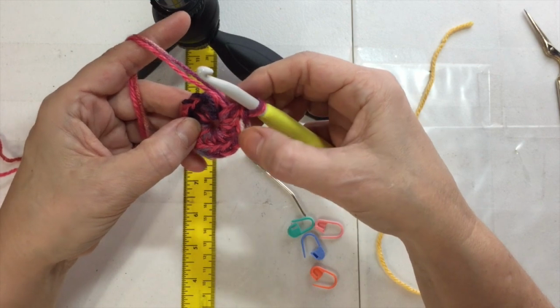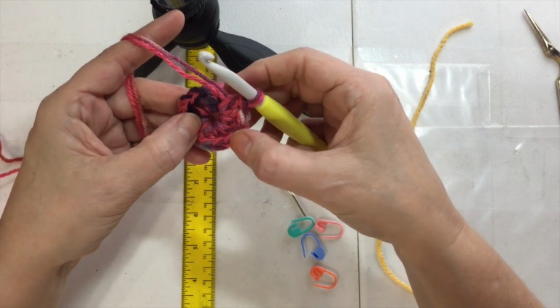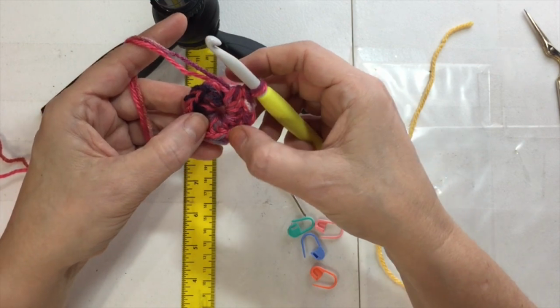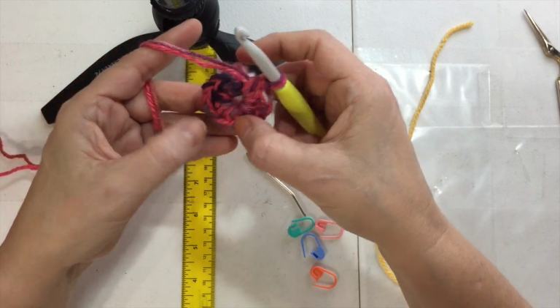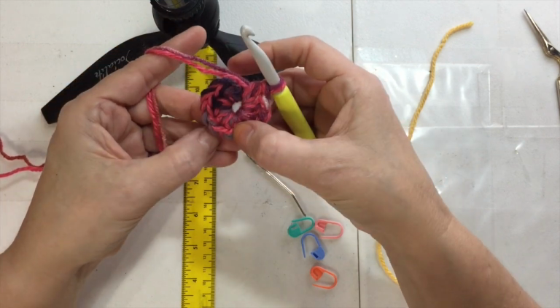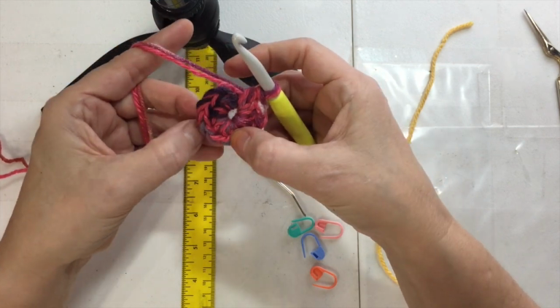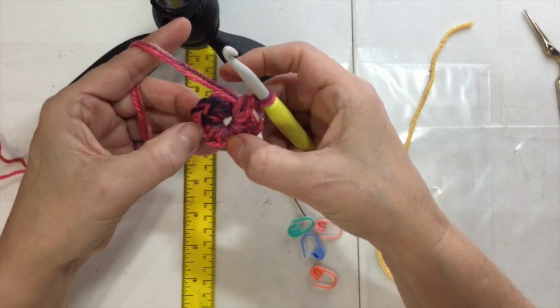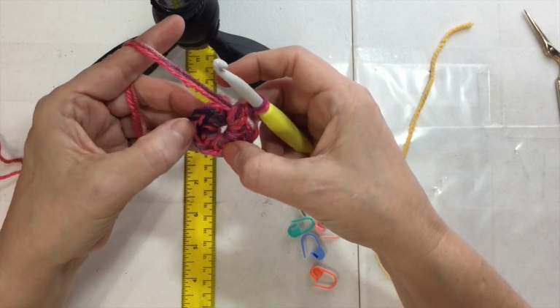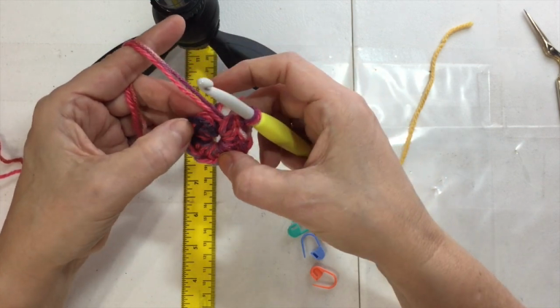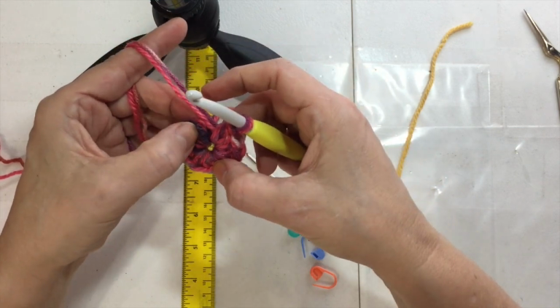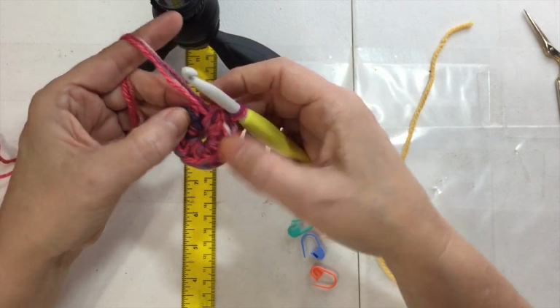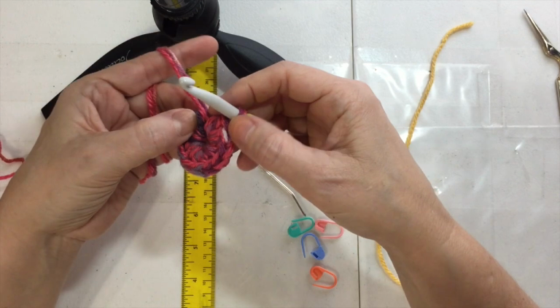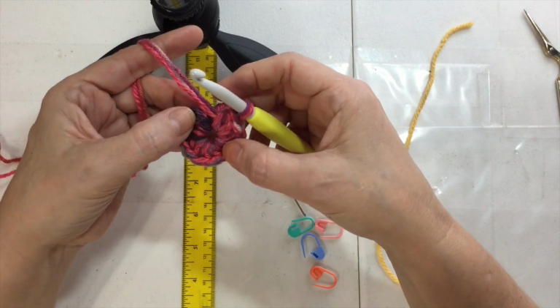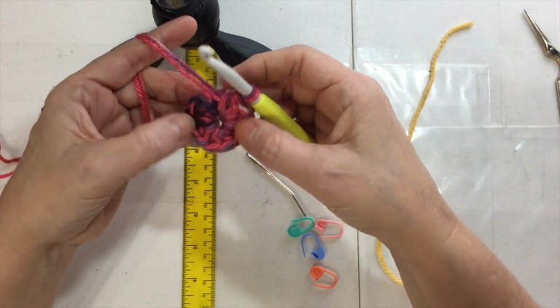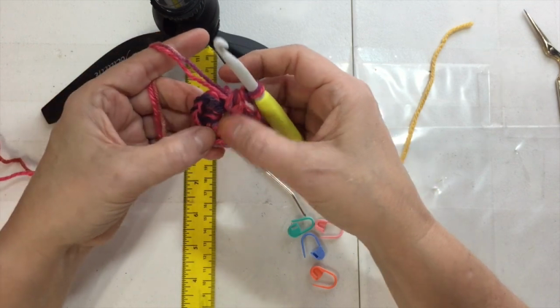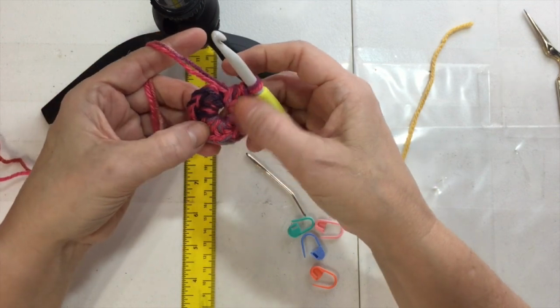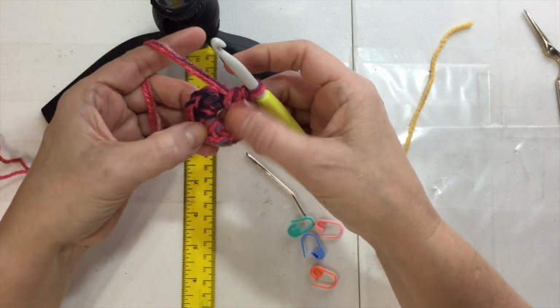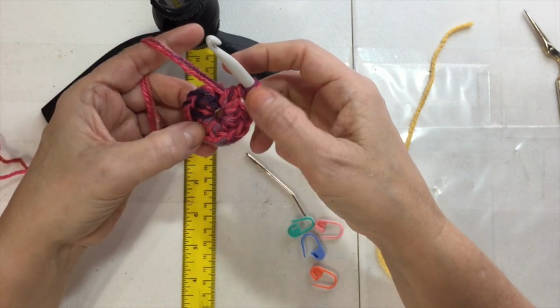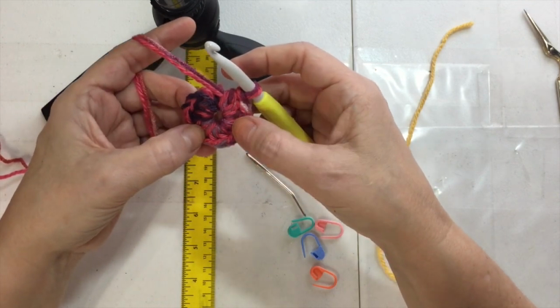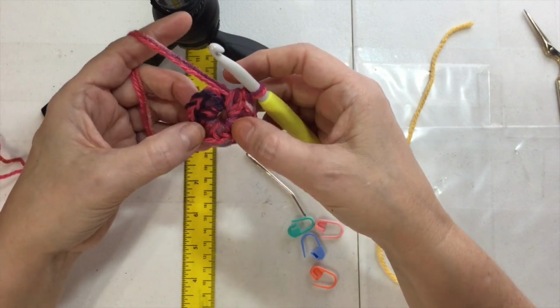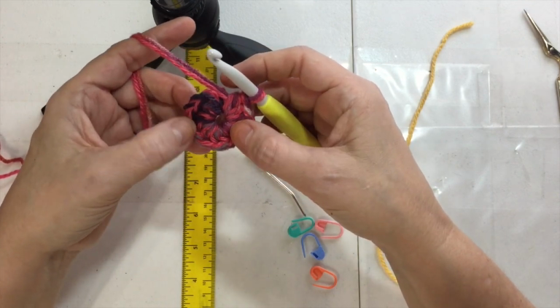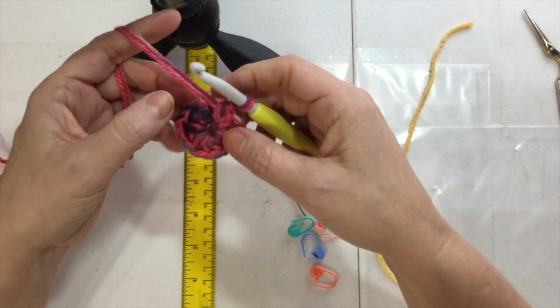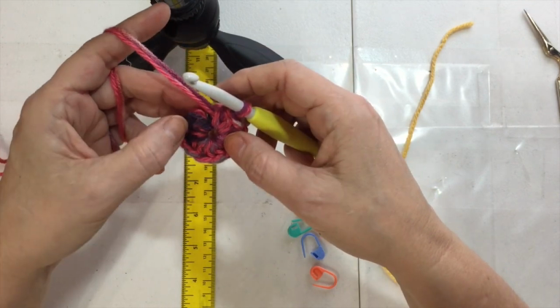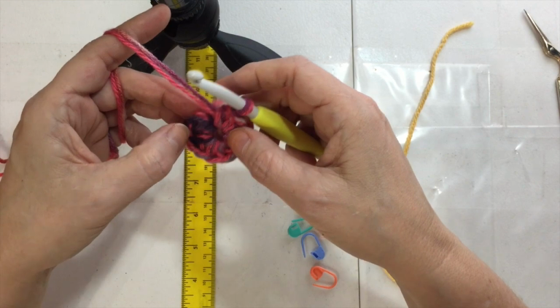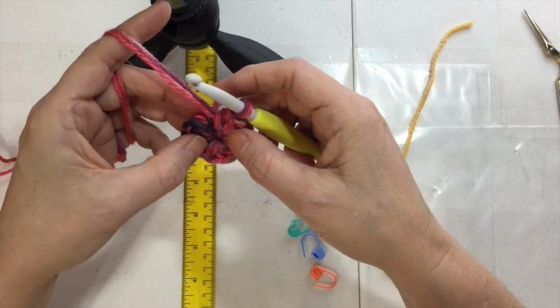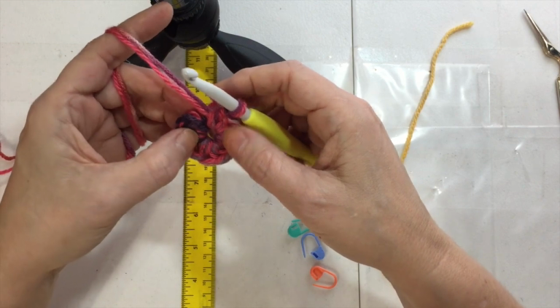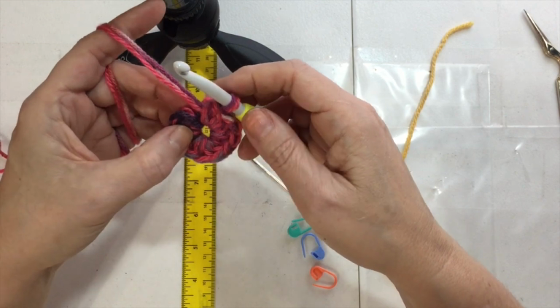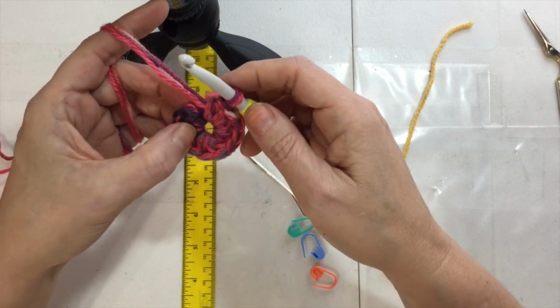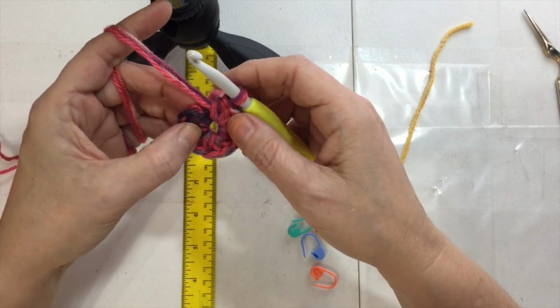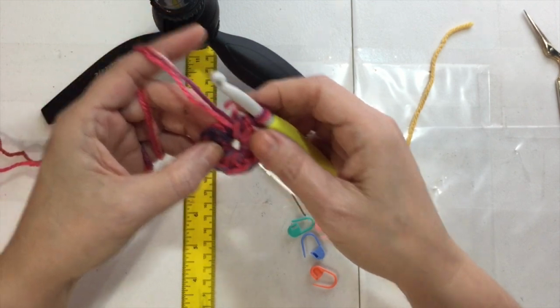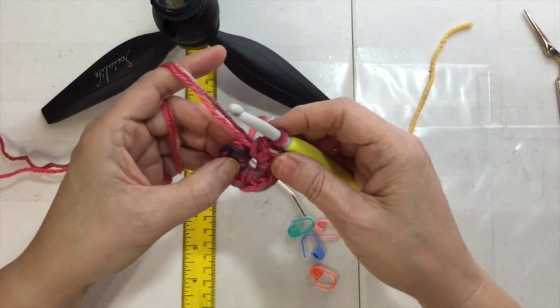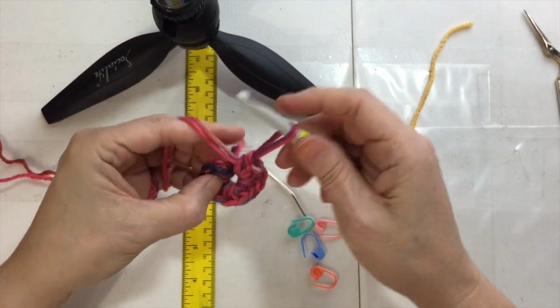Counting the V's on top: 1, 2, 3, 4, 5, 6, 7, 8, 9, 10, 11, 12. With the double yarn it's kind of hard to tell, but I'm just counting the V's.